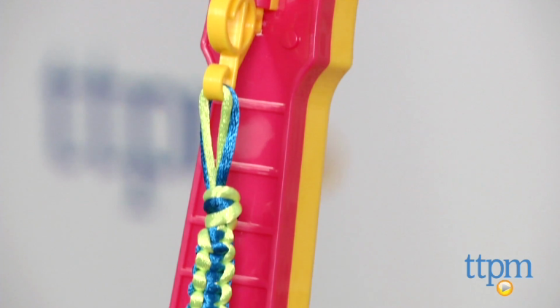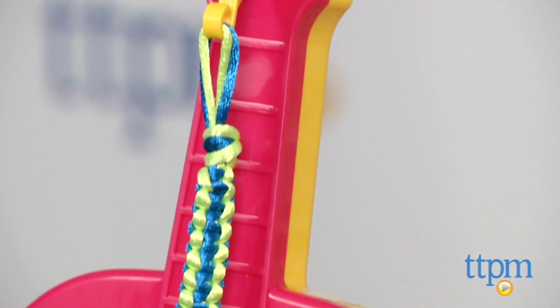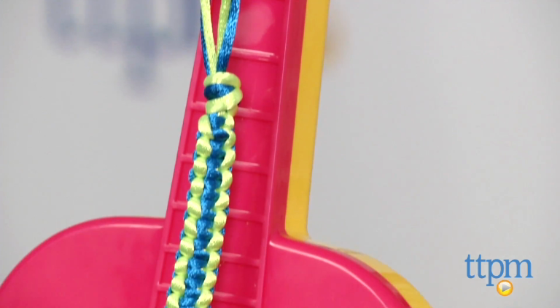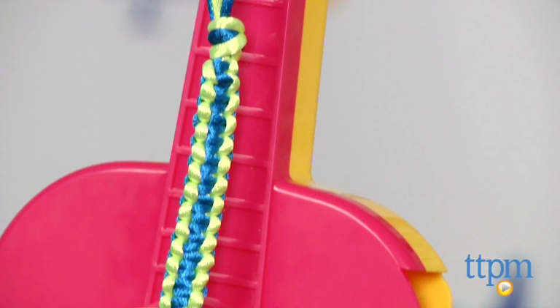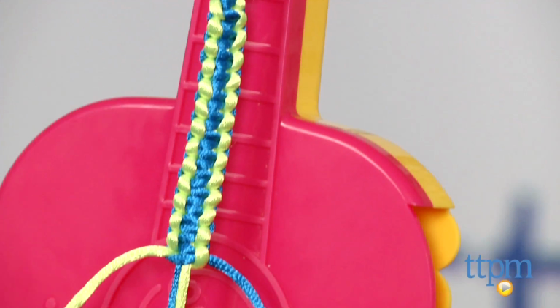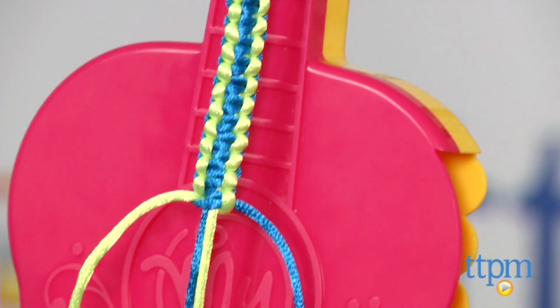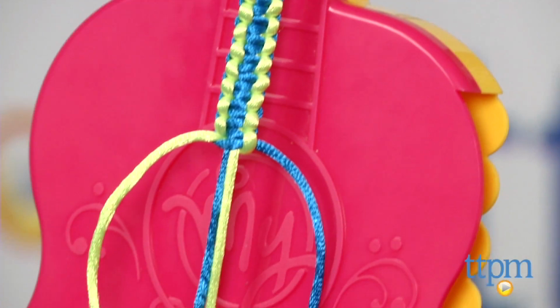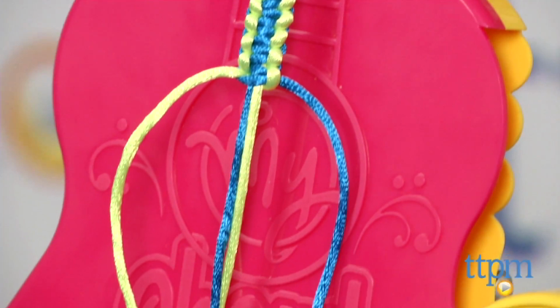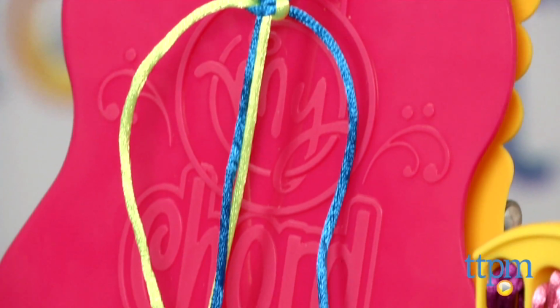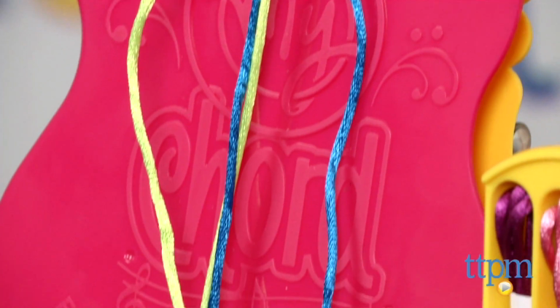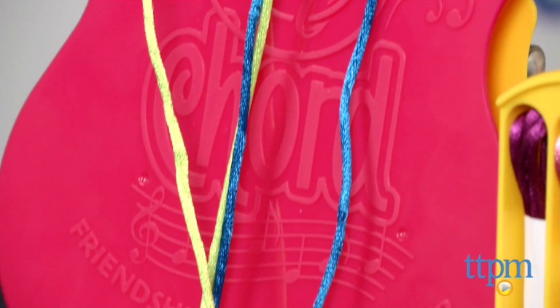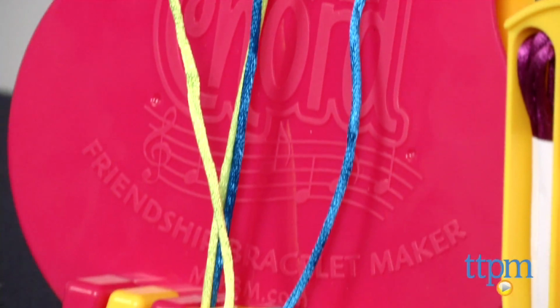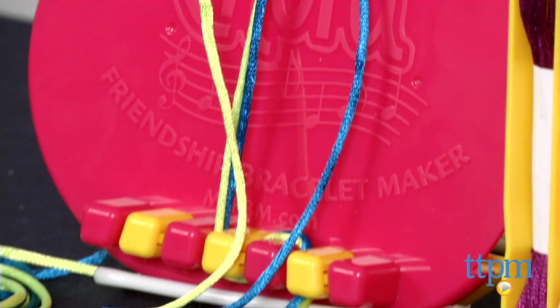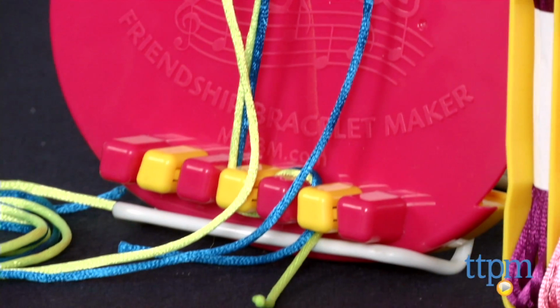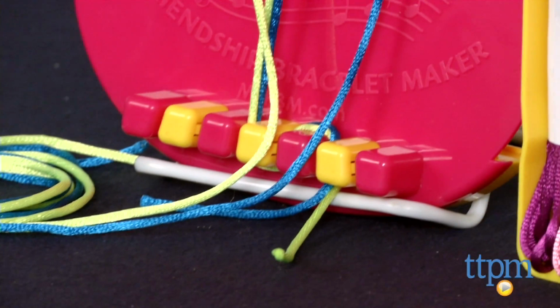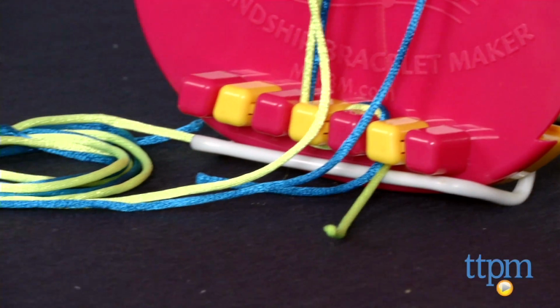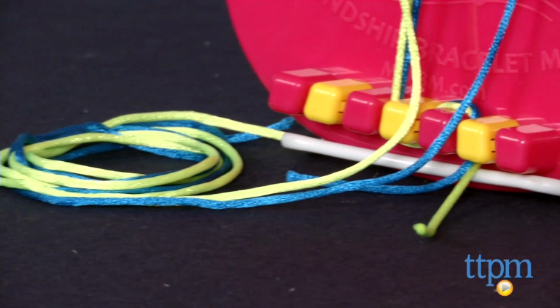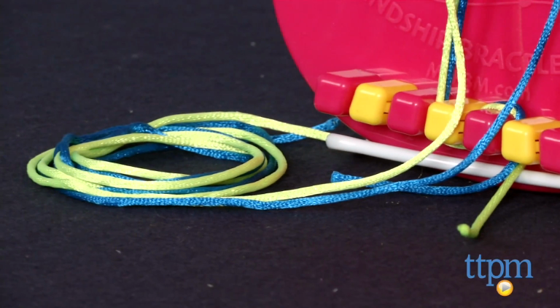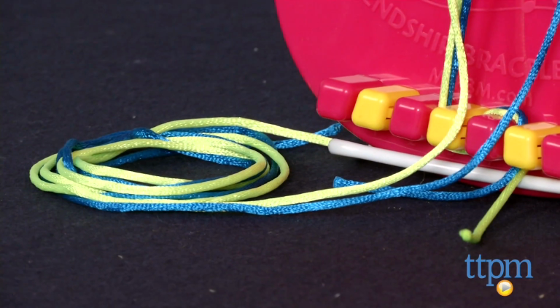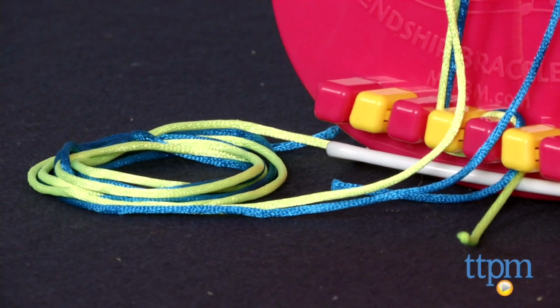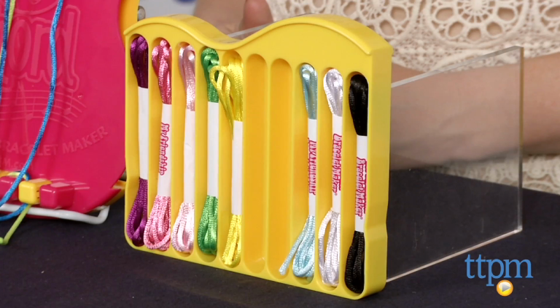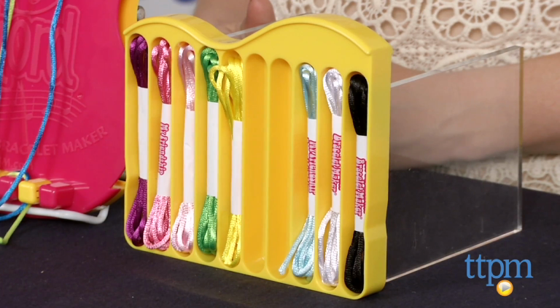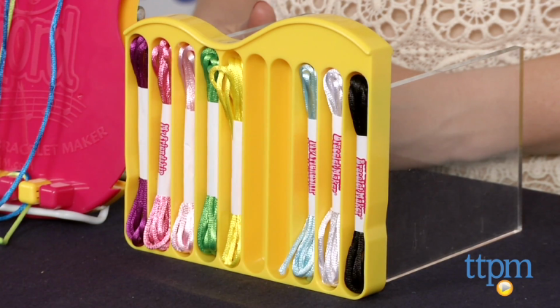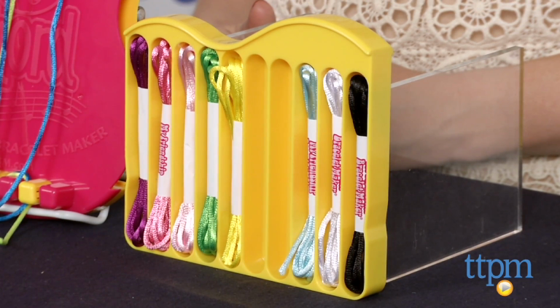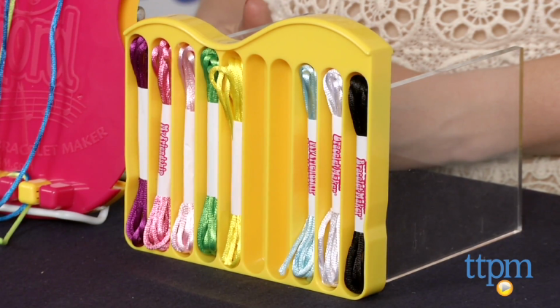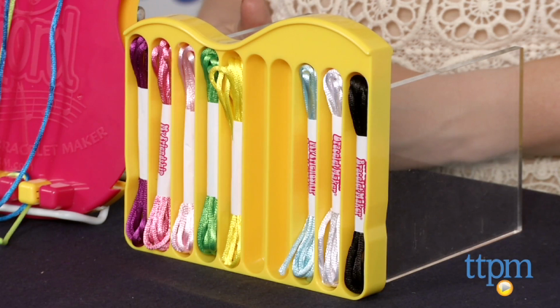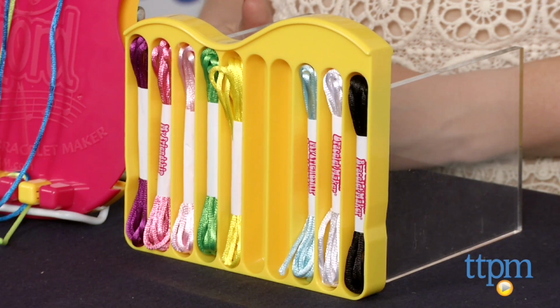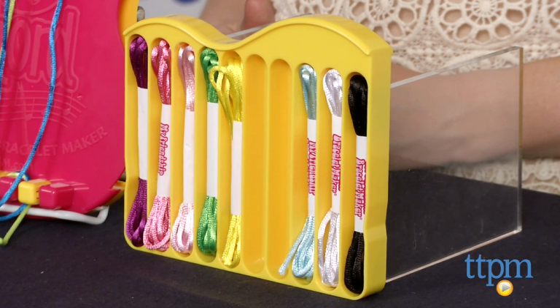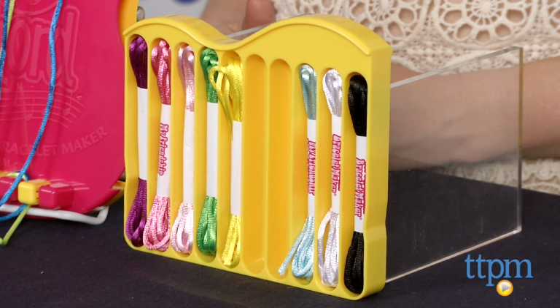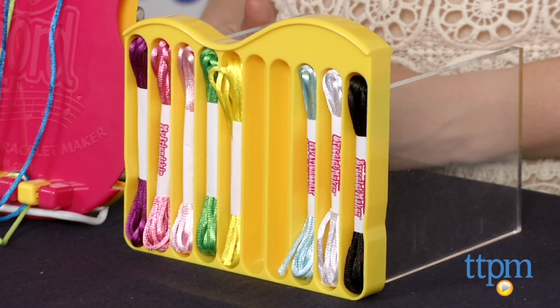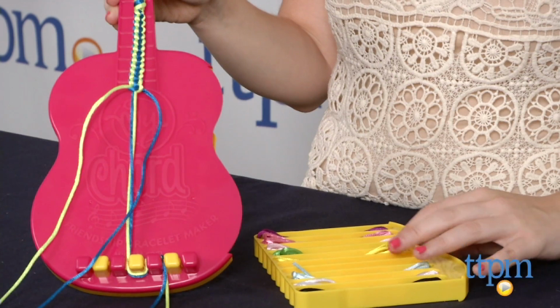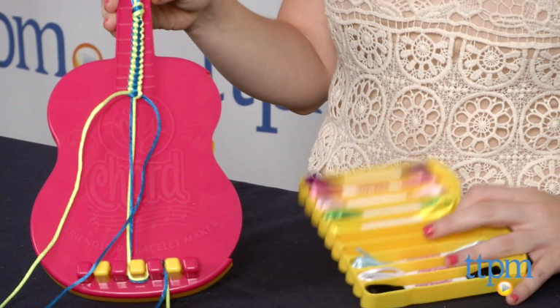Keeping your supplies organized and strands in place while crafting are typically two of the most frustrating things about friendship bracelets. But this kit does a great job of easing those frustrations. Shaped like a guitar,